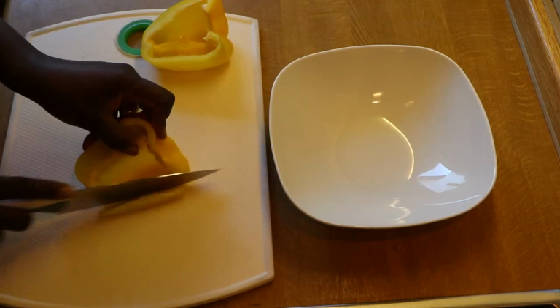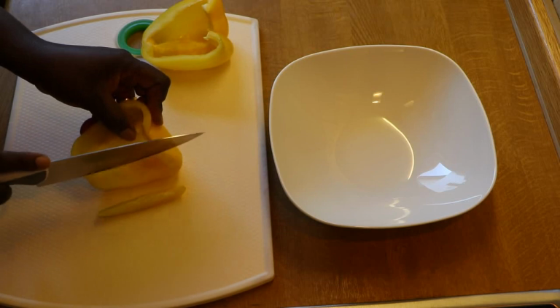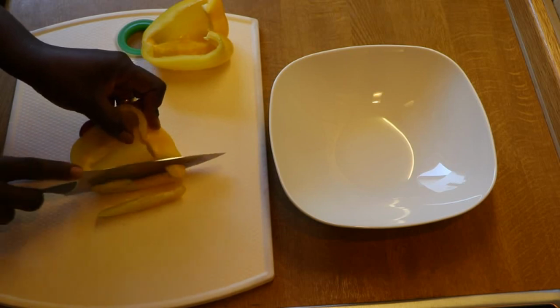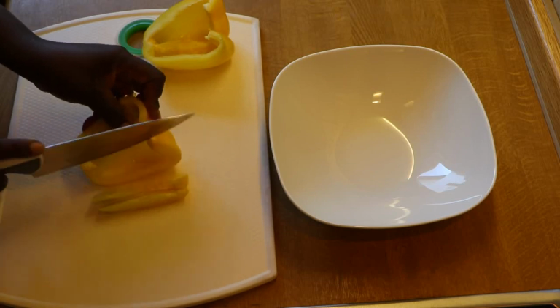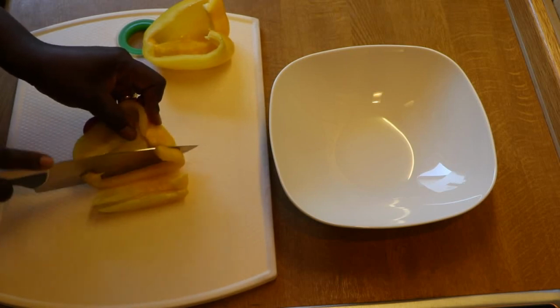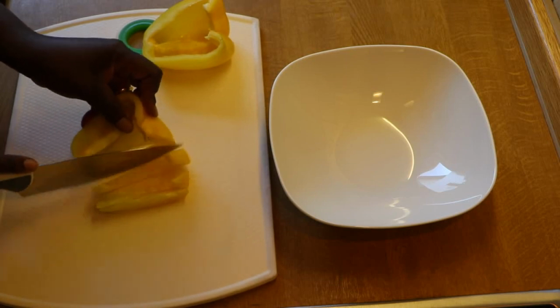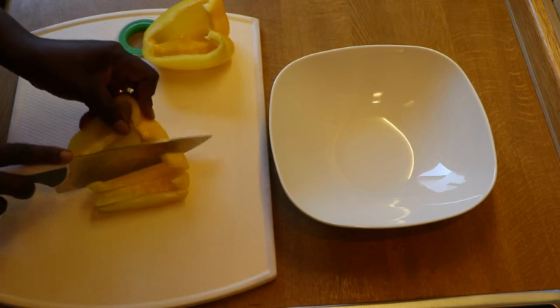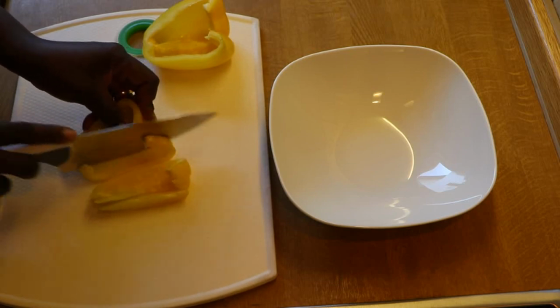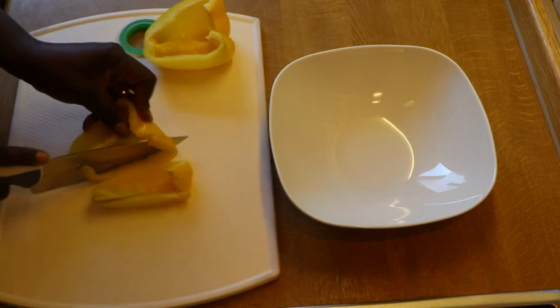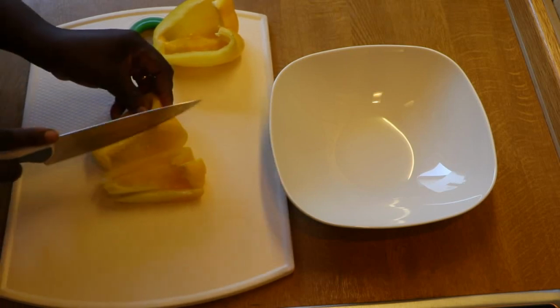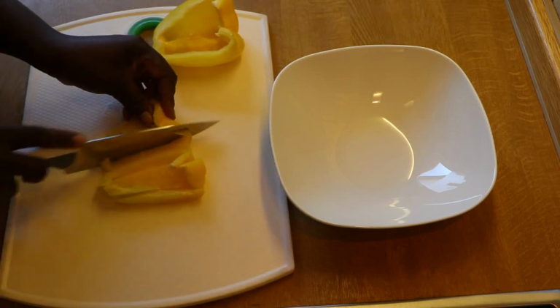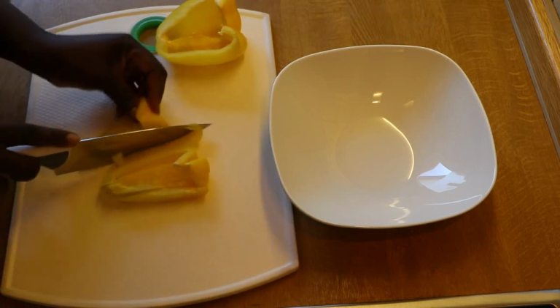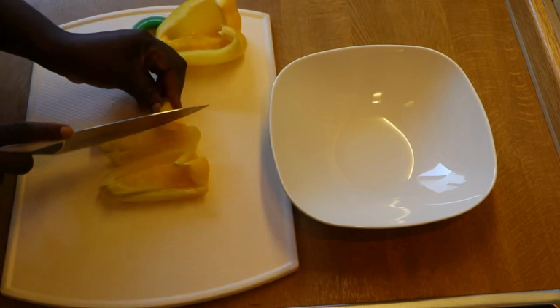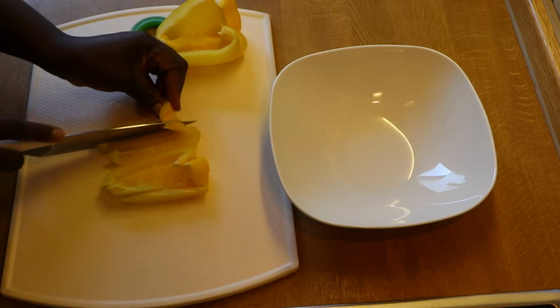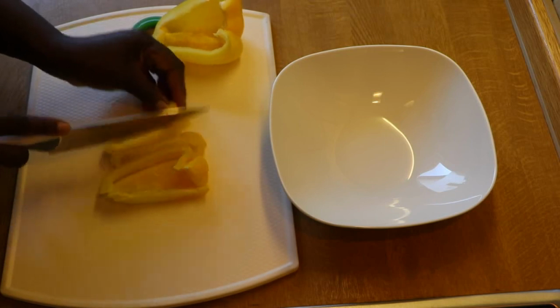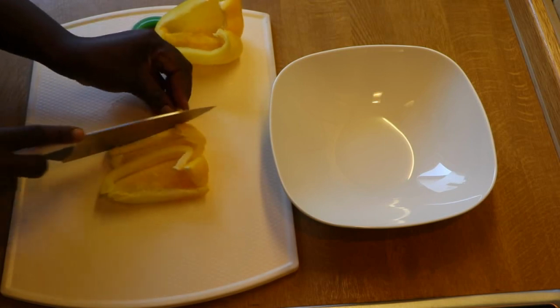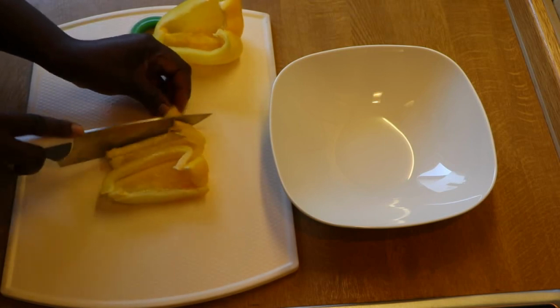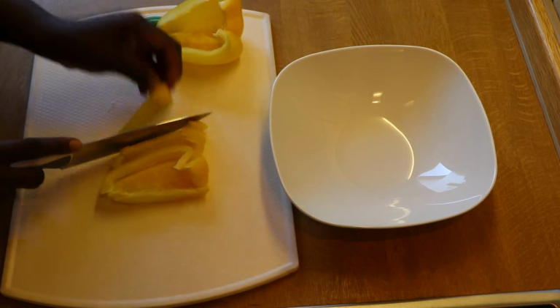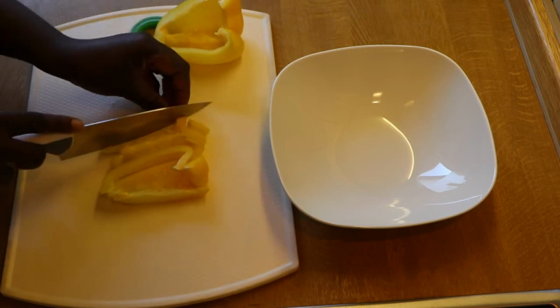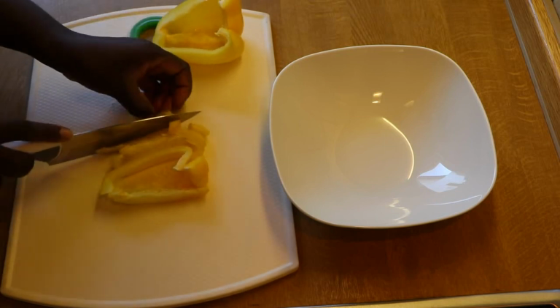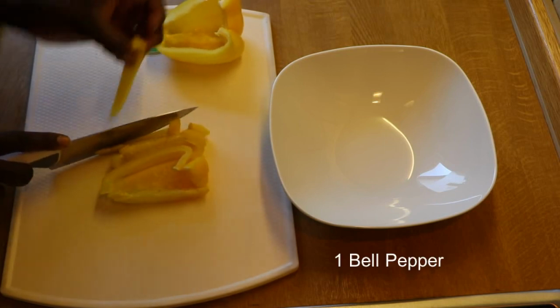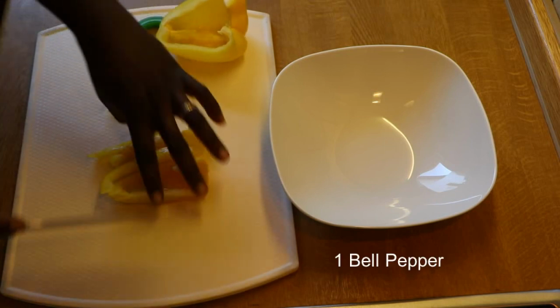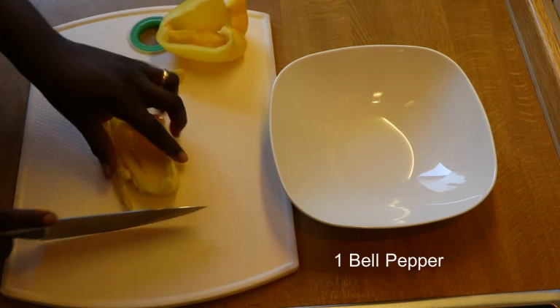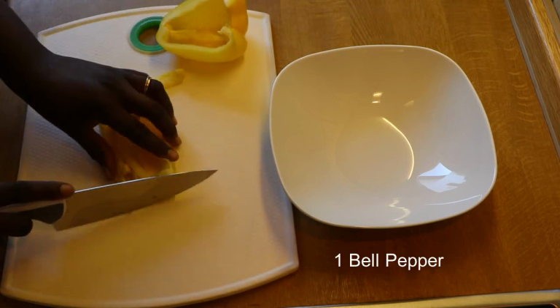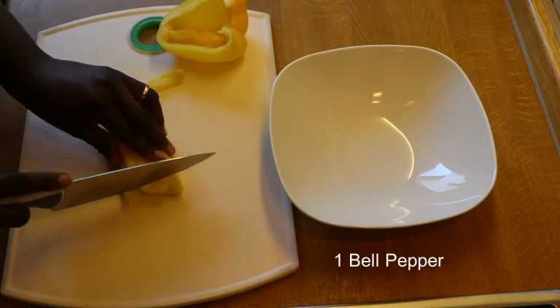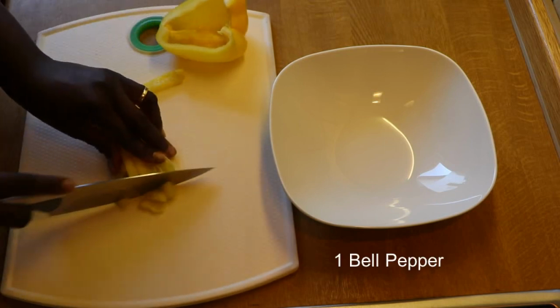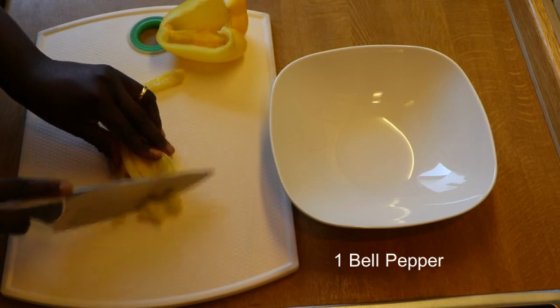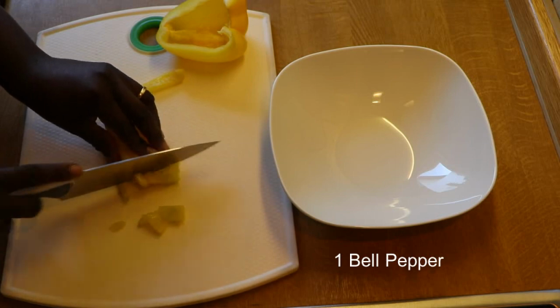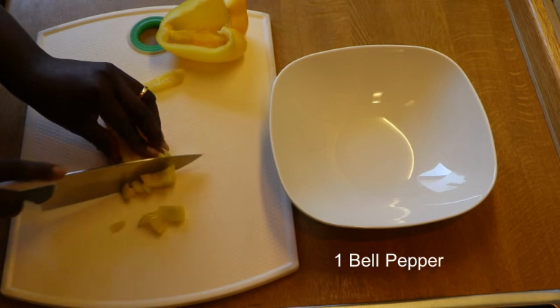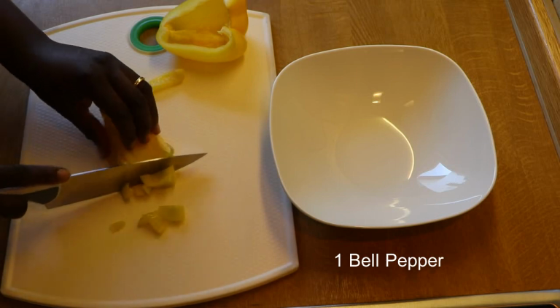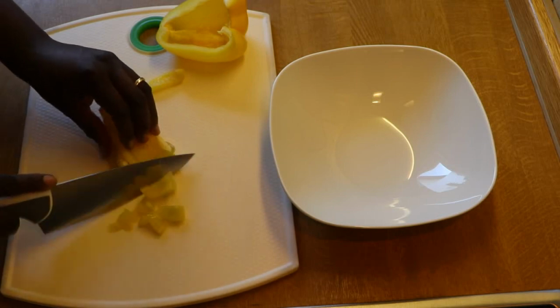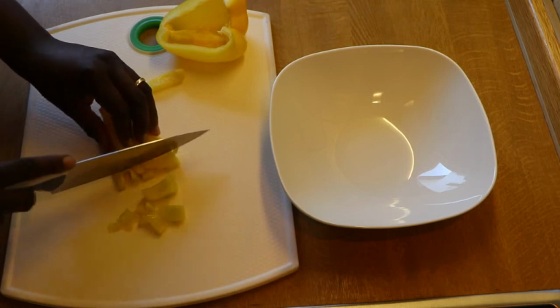We'll then chop our bell pepper, carrots, and onions into small sizes. You can sauté the carrots and onions a bit before using for this recipe if you do not want it crunchy.